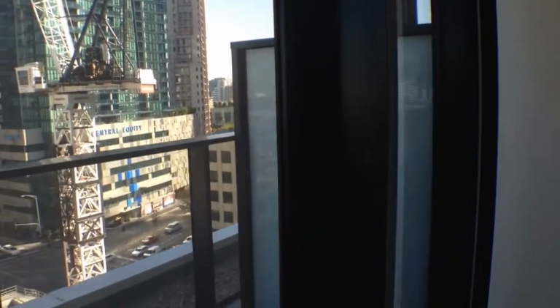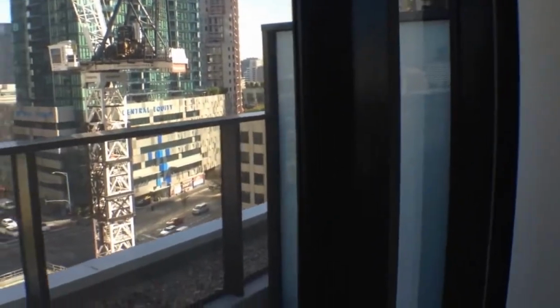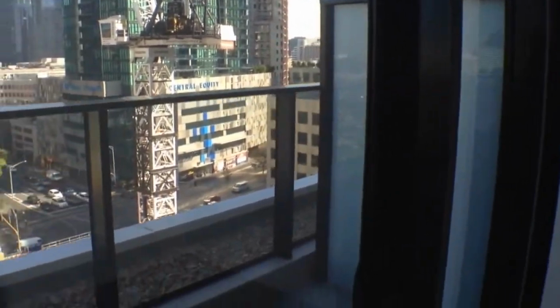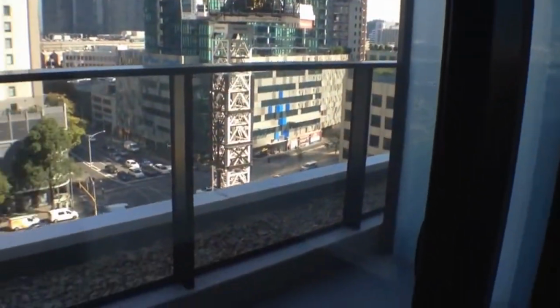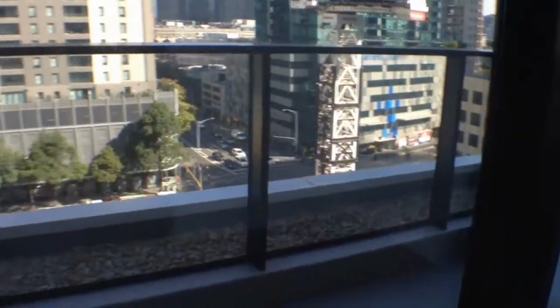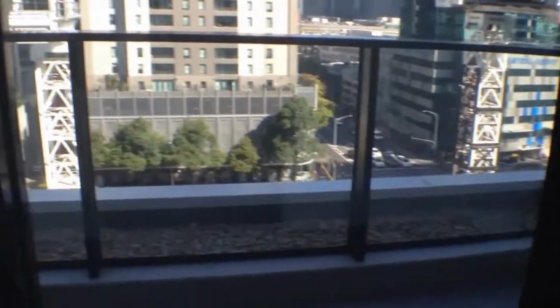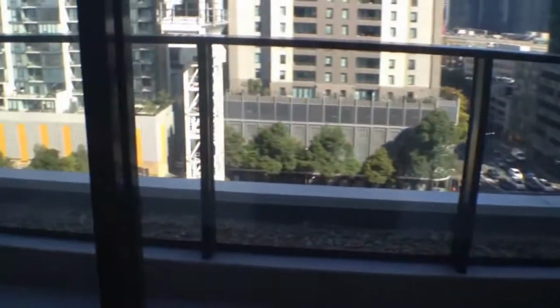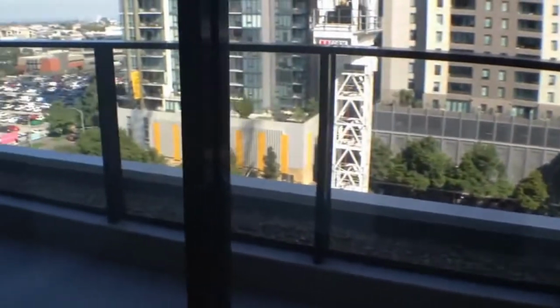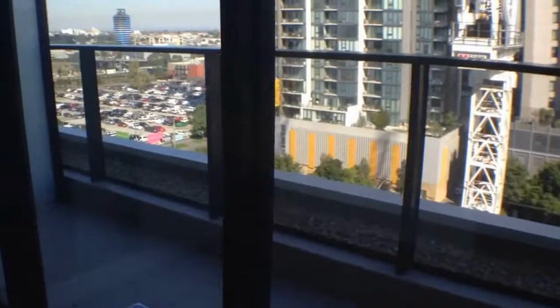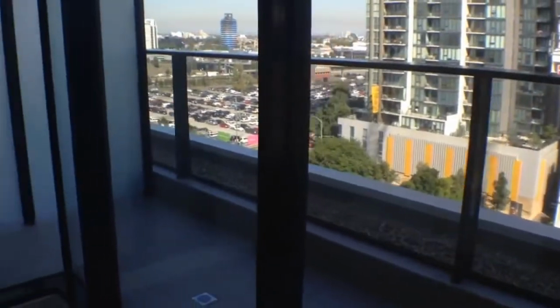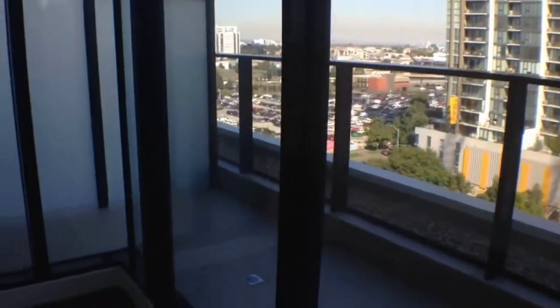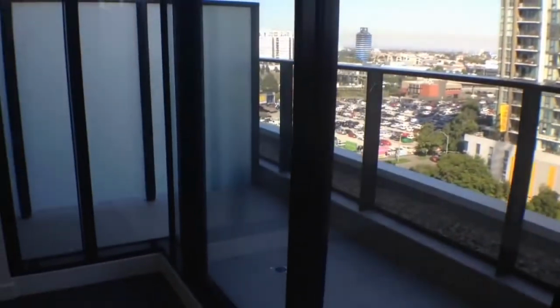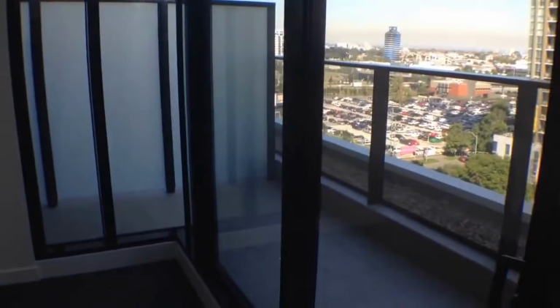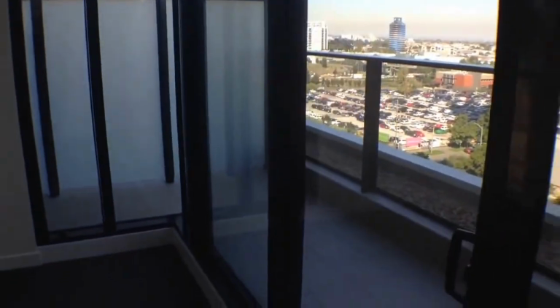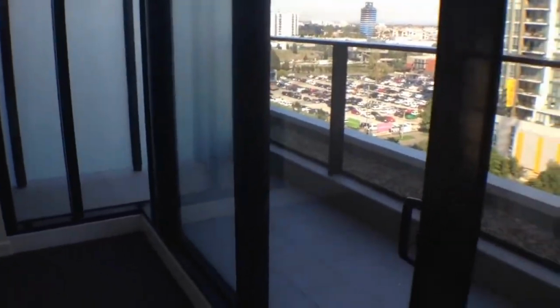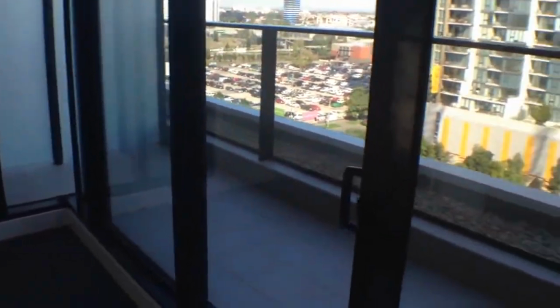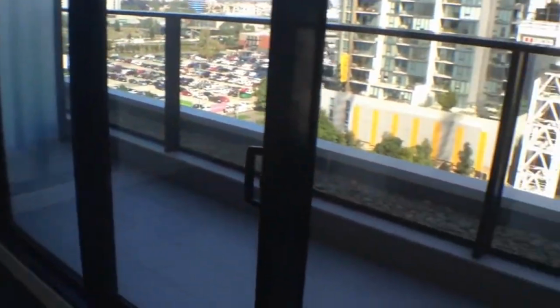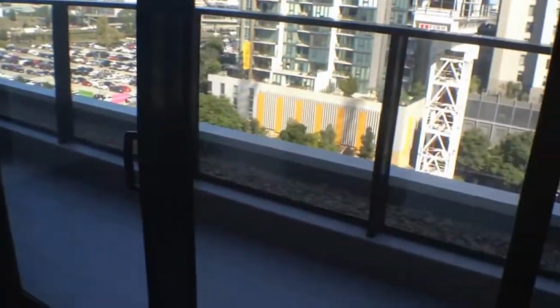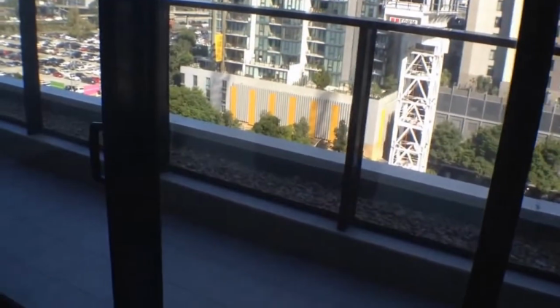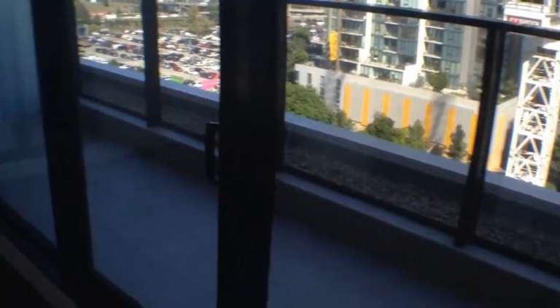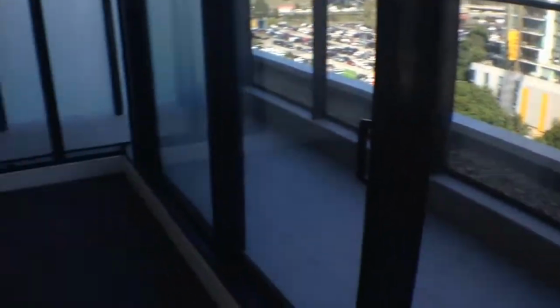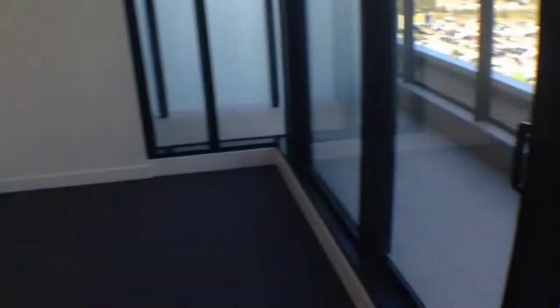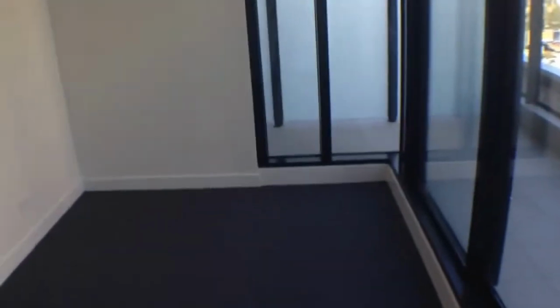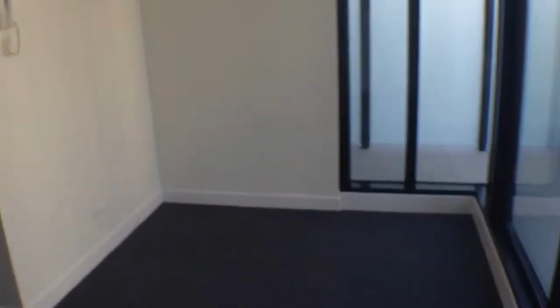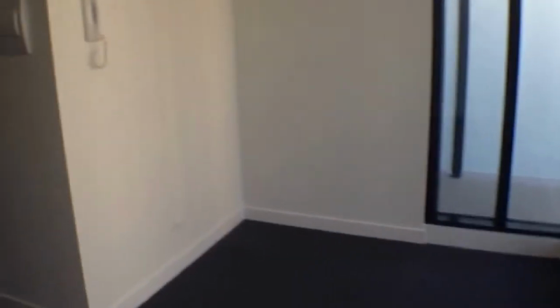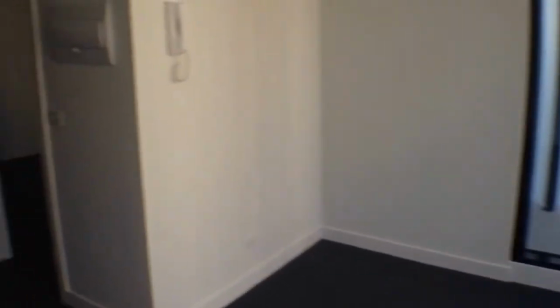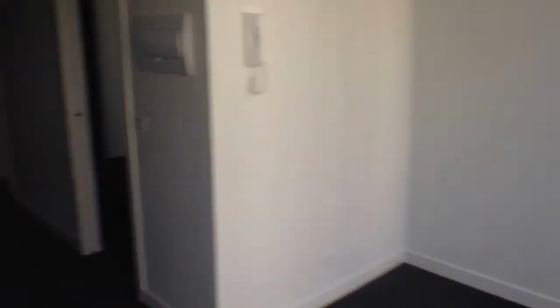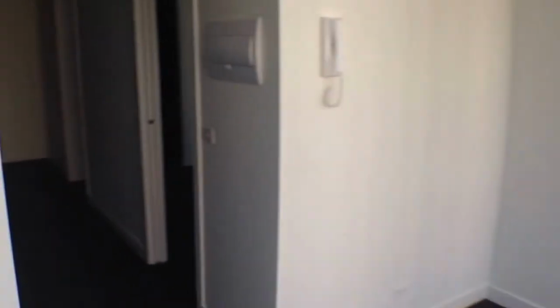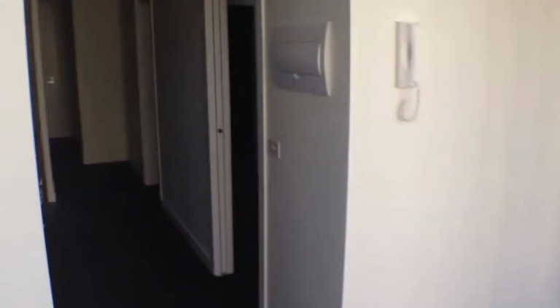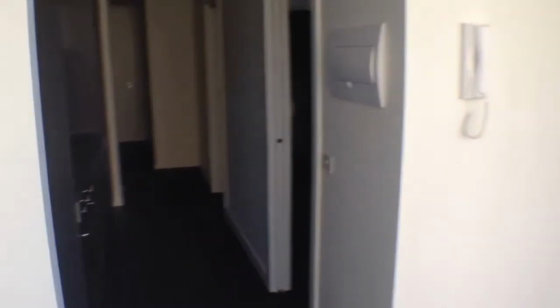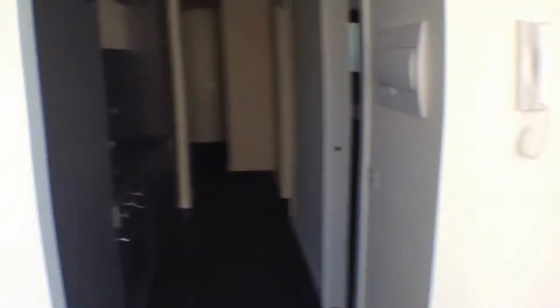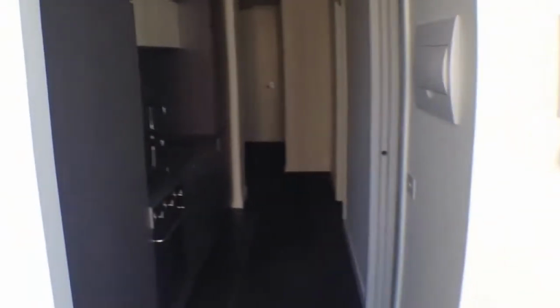Now this is a compact one-bedroom apartment. There's no other way to describe it. It's got a really good balcony here, as you can see off this air-conditioned lounge room, set up to have a couch and TV.